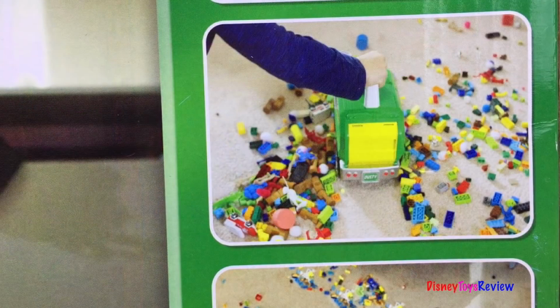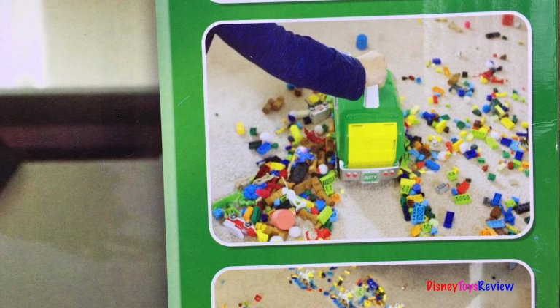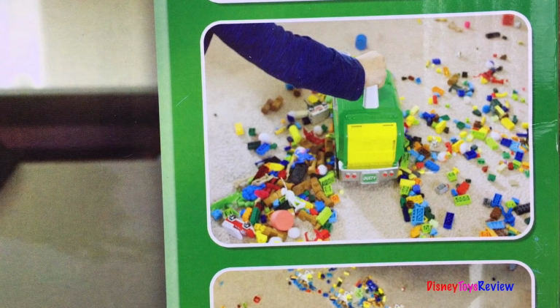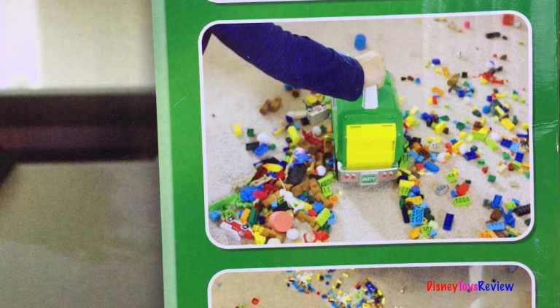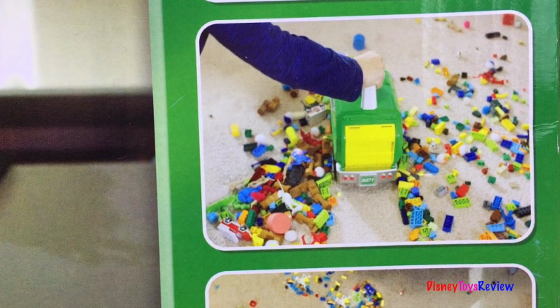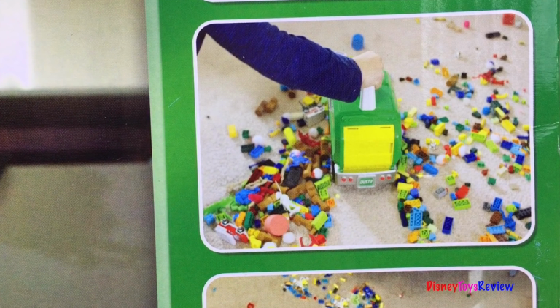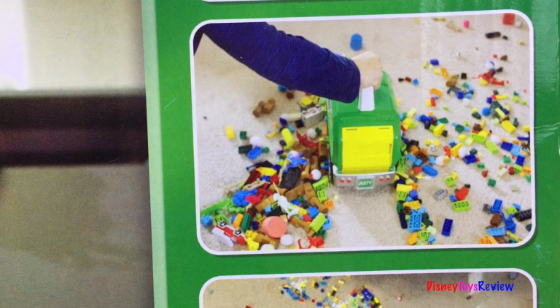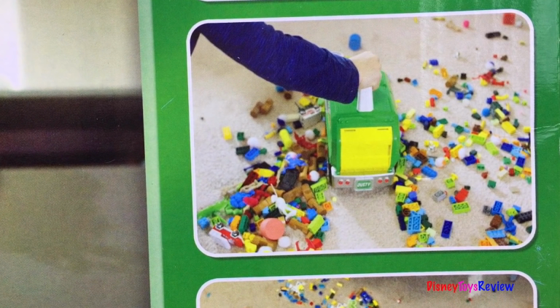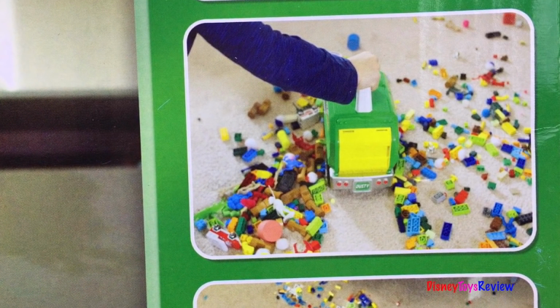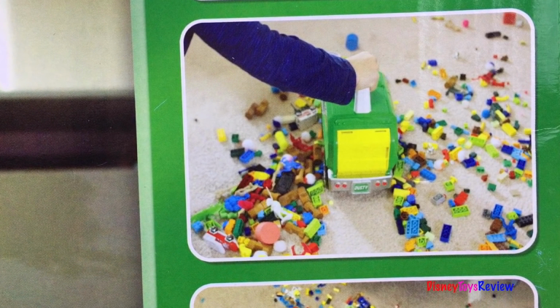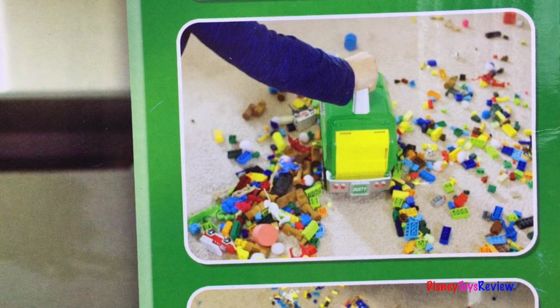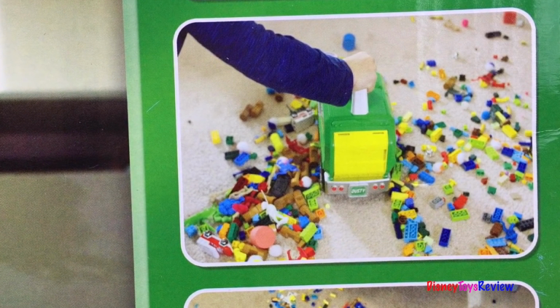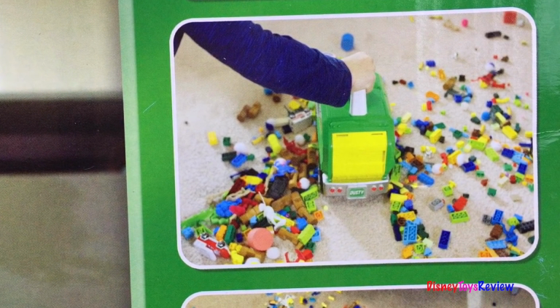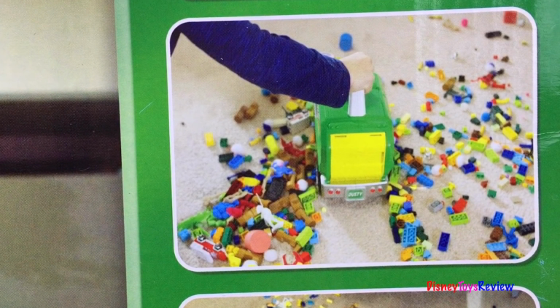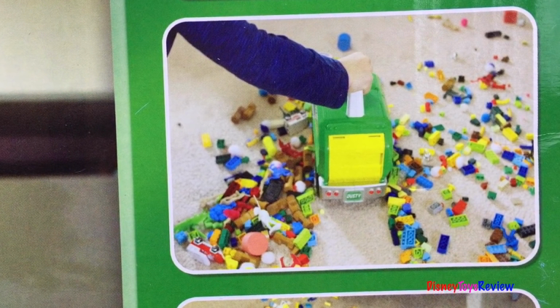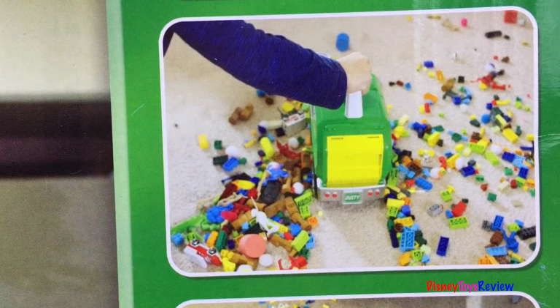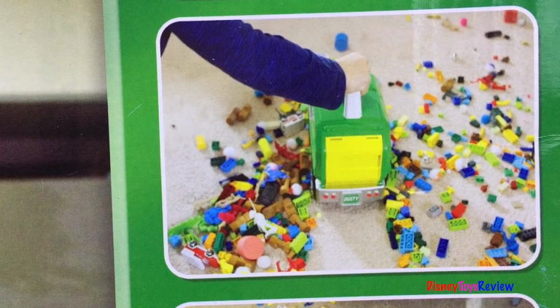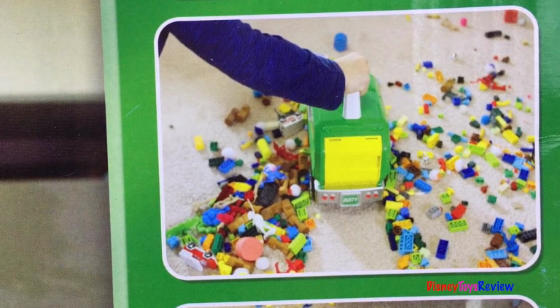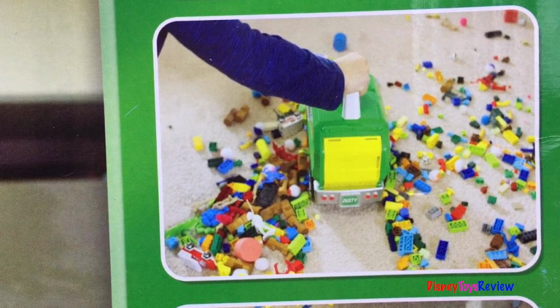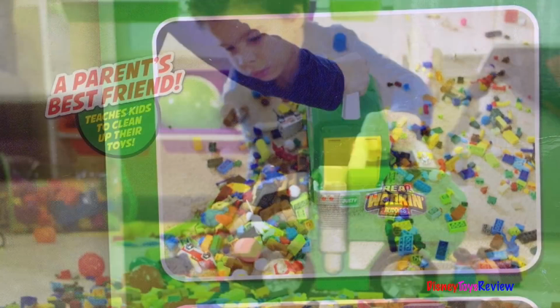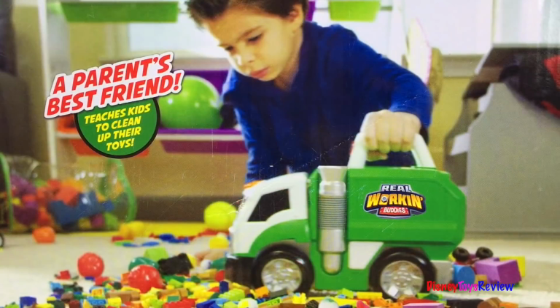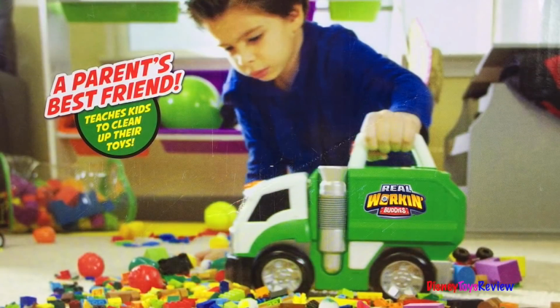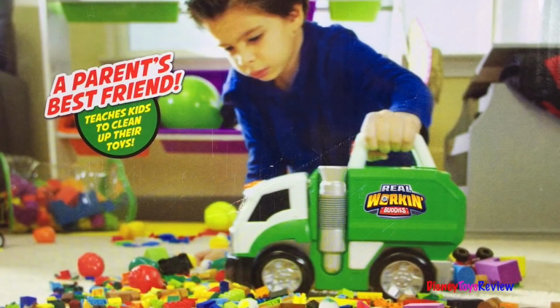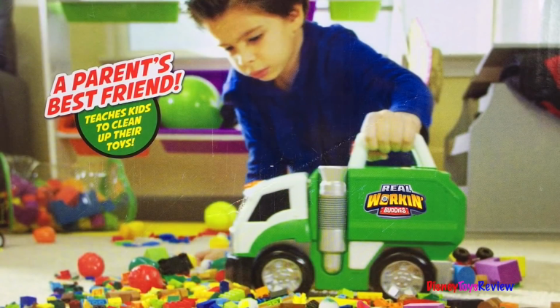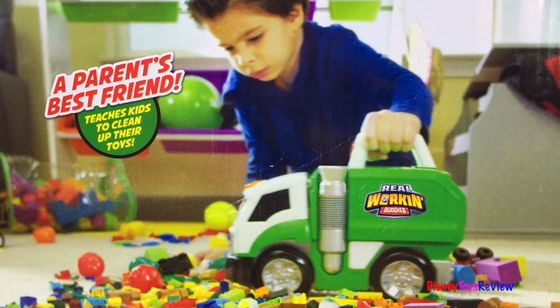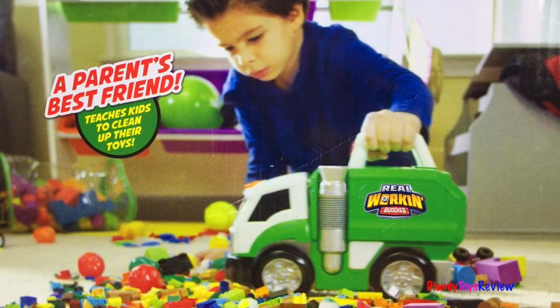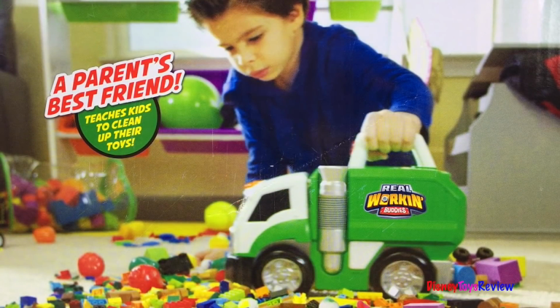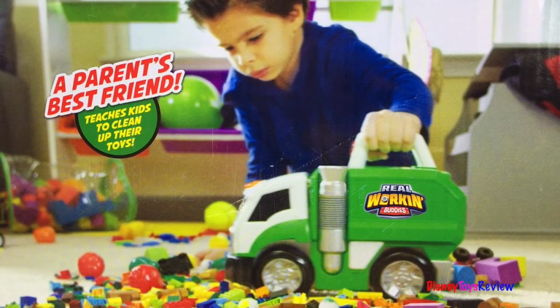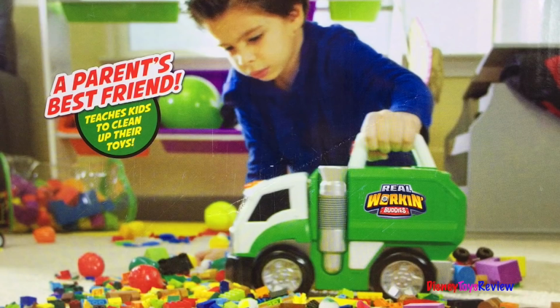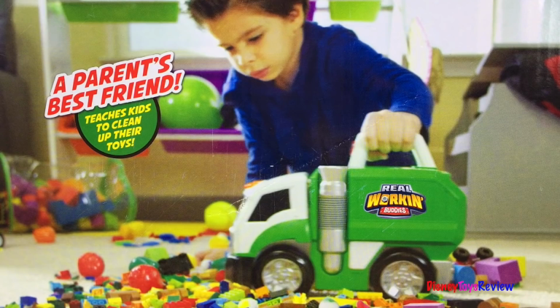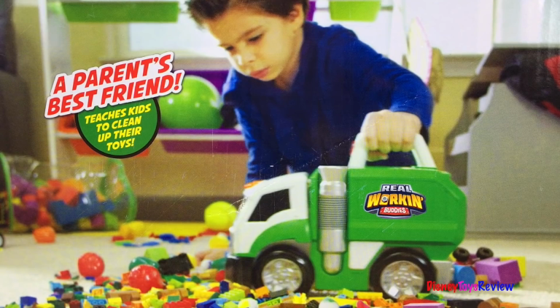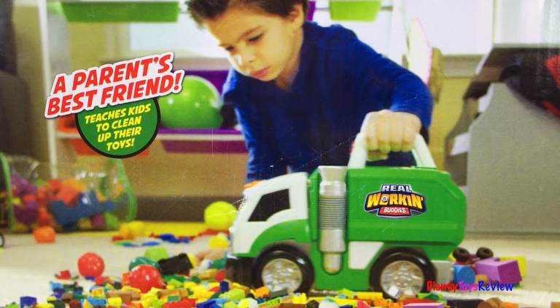Mr. Dusty picks up most small-sized toys like building bricks, small cars, and even figurines. This helps teach kids to clean up their rooms. Let's check it out.